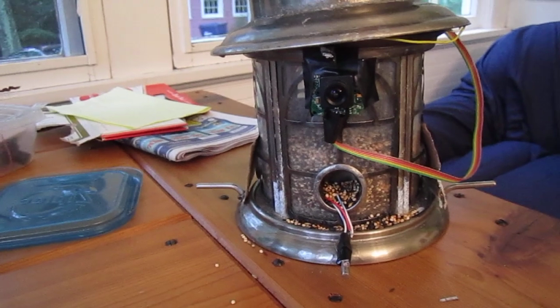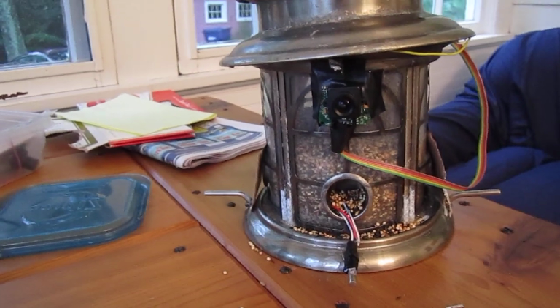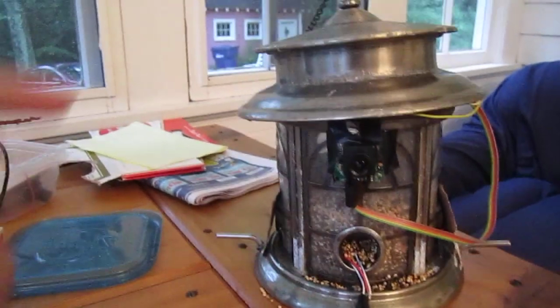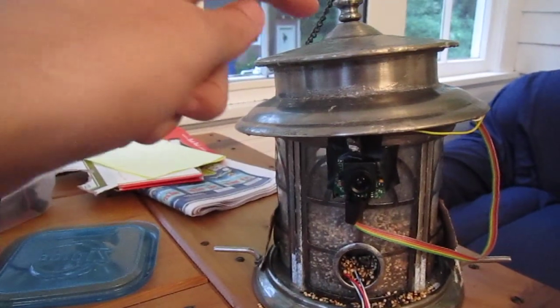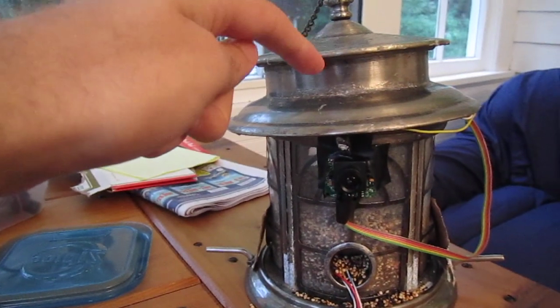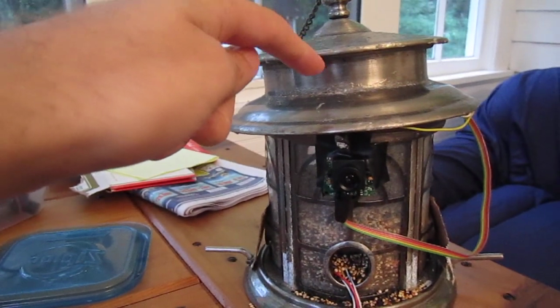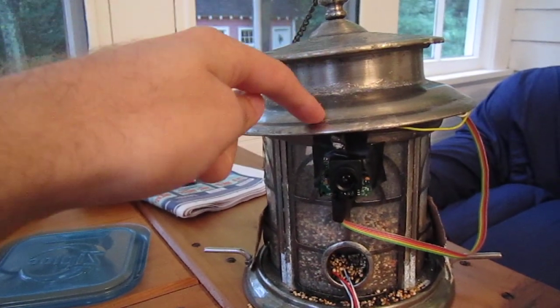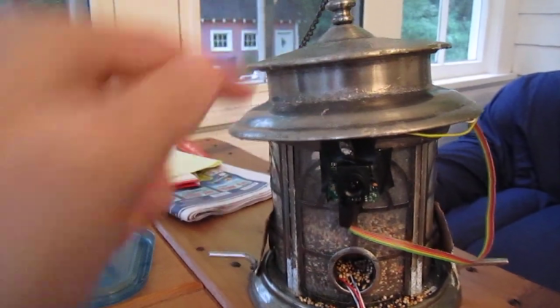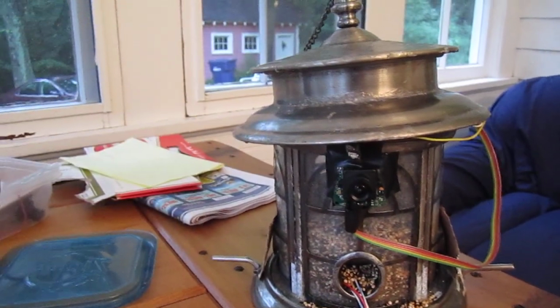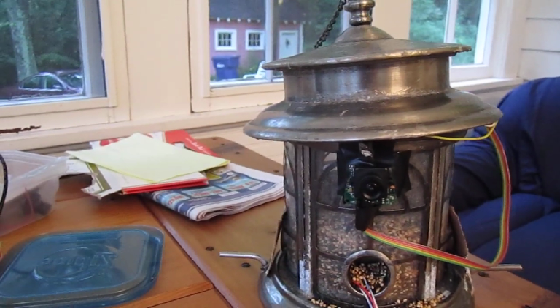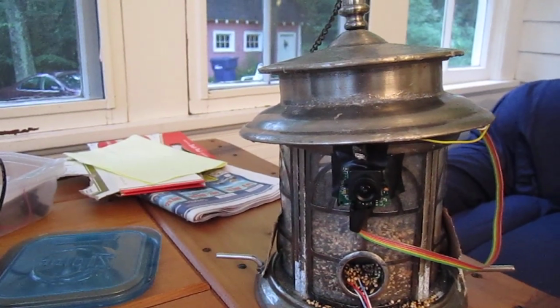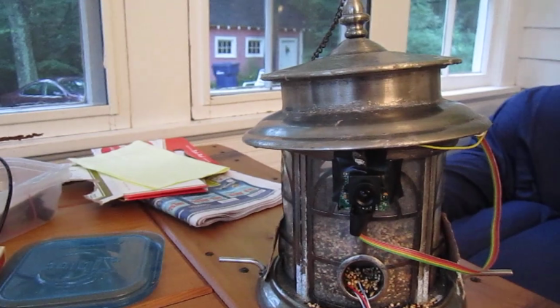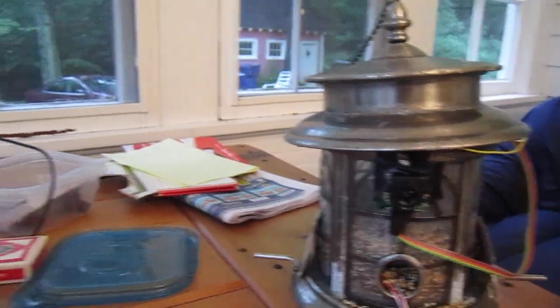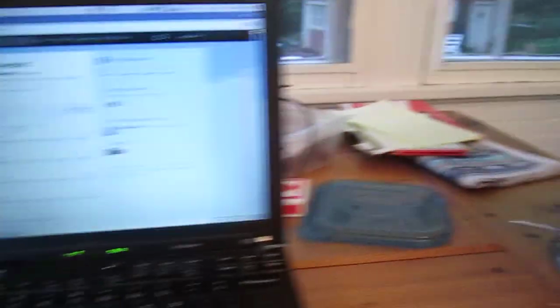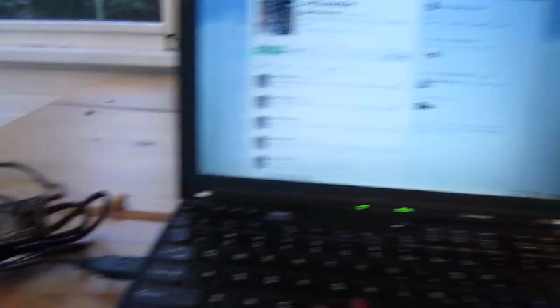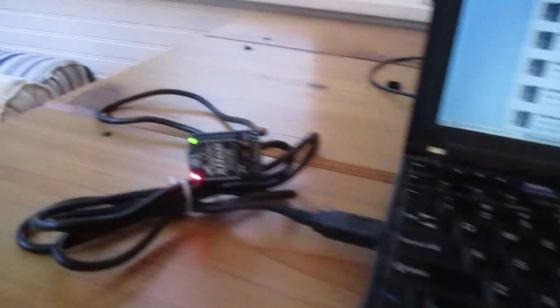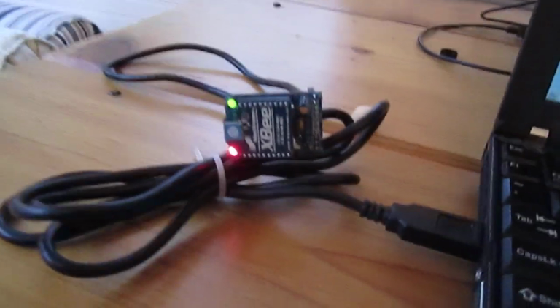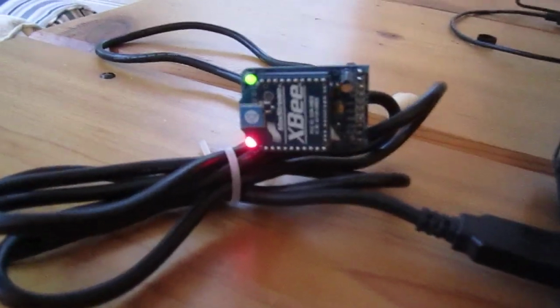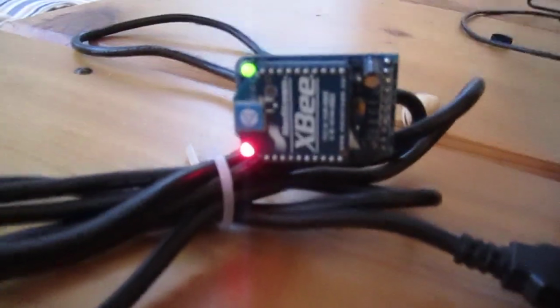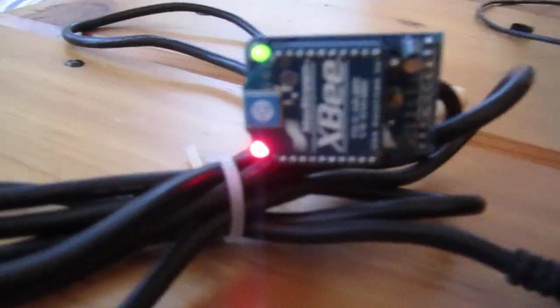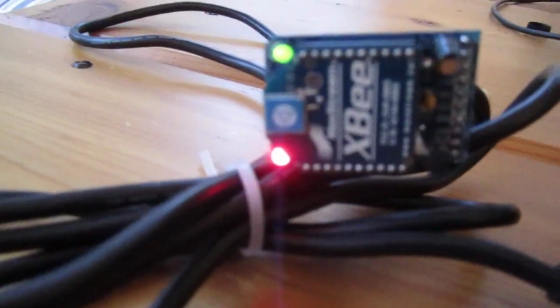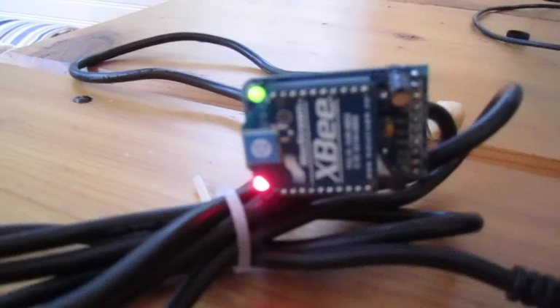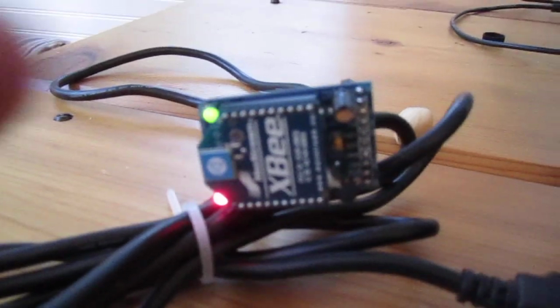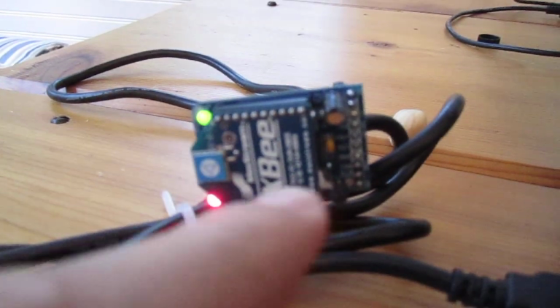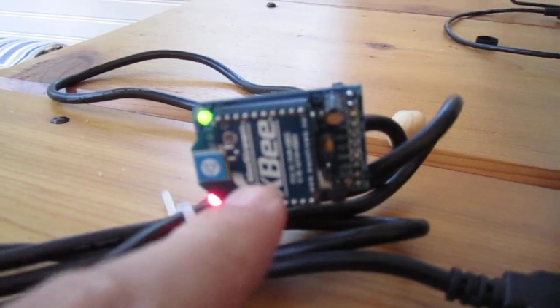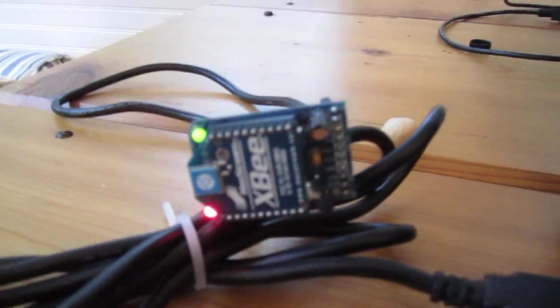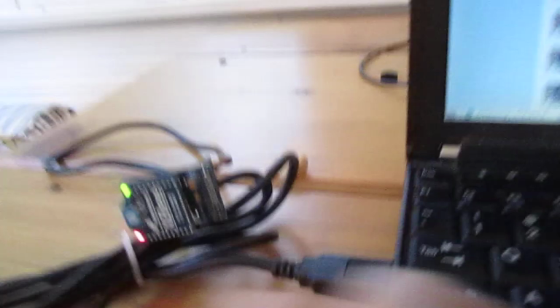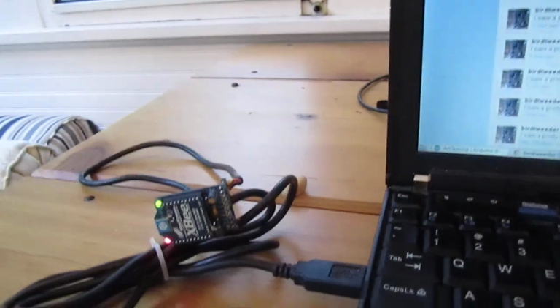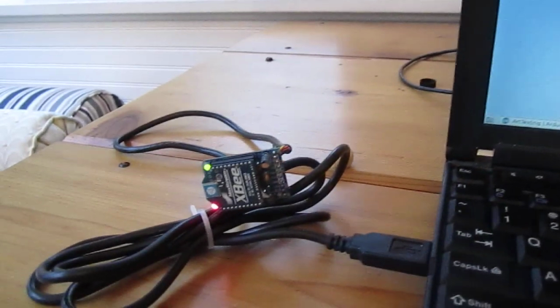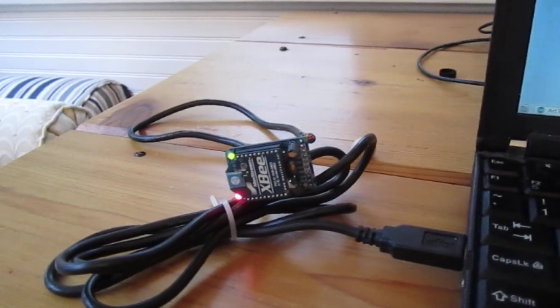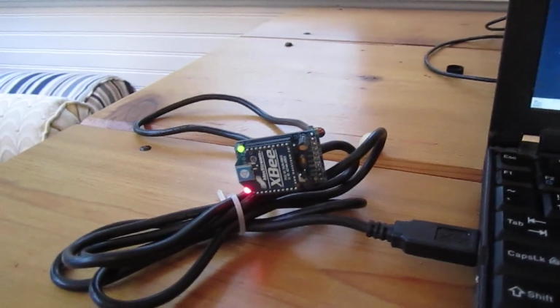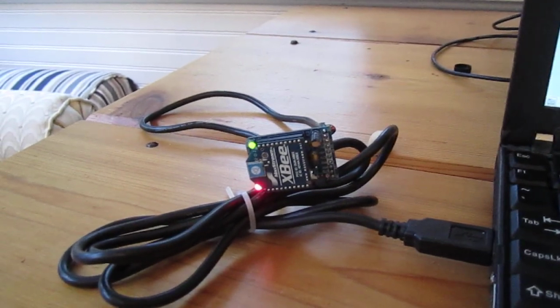Inside of the bird feeder is a microcontroller and an XBee. And the XBee is sending all that JPEG data to this XBee adapter — it's the Adafruit XBee adapter.